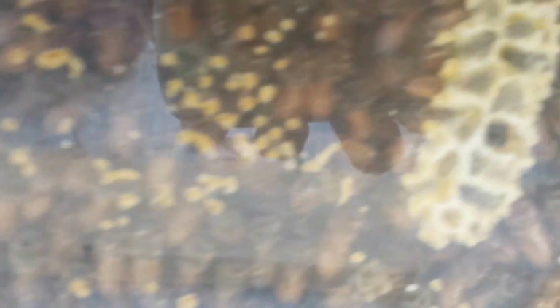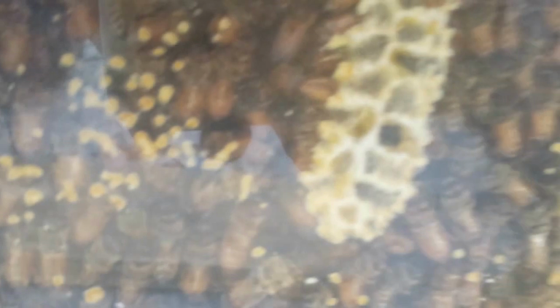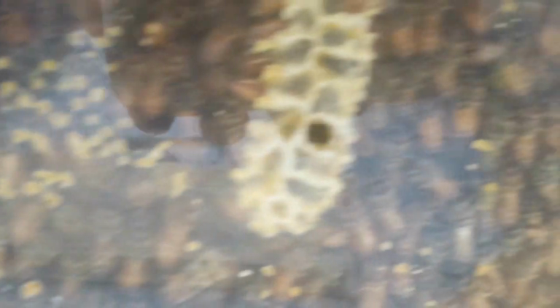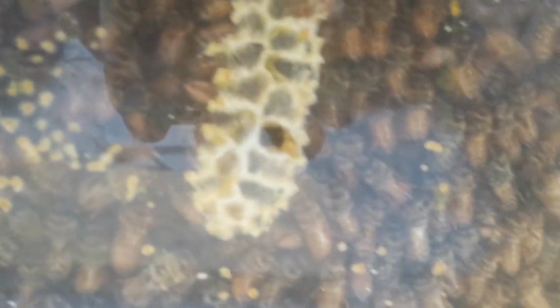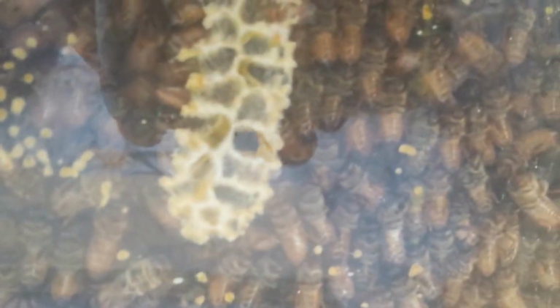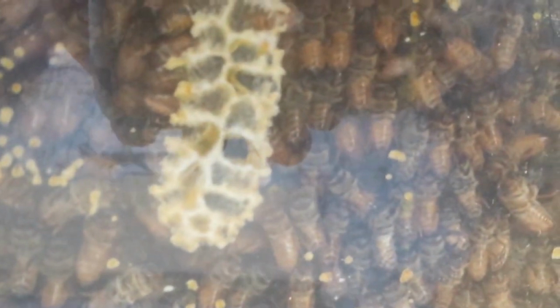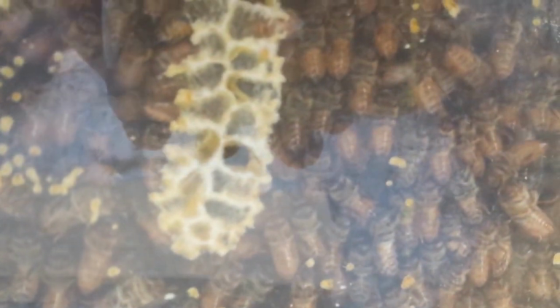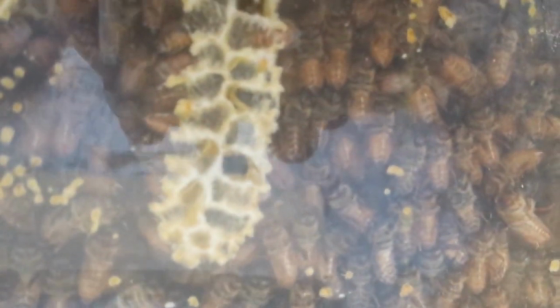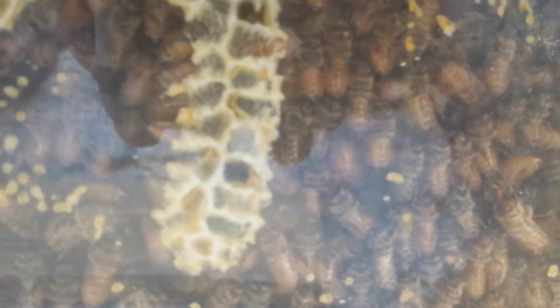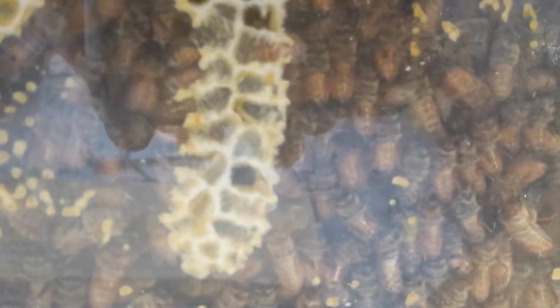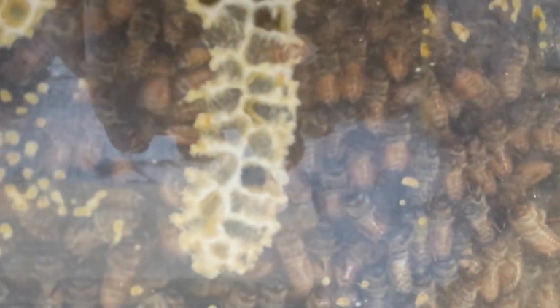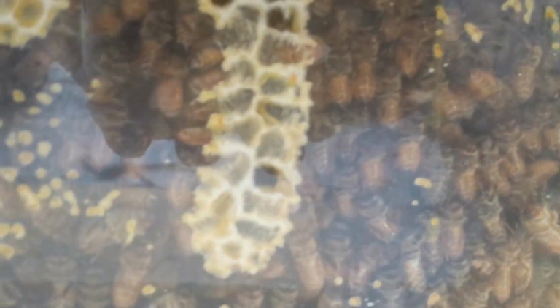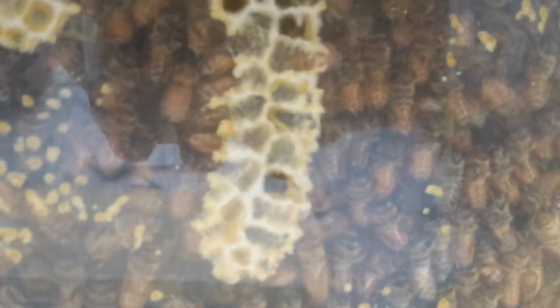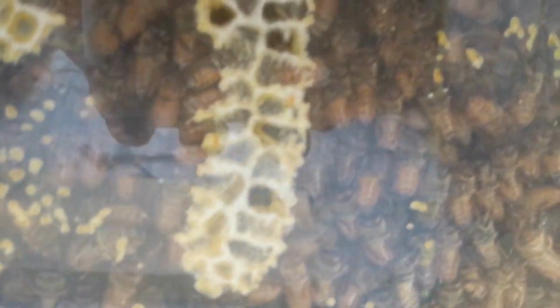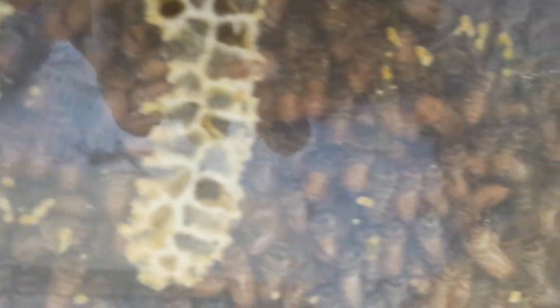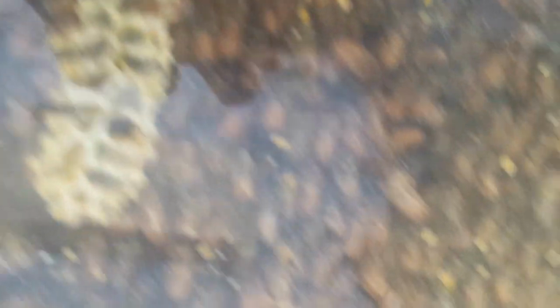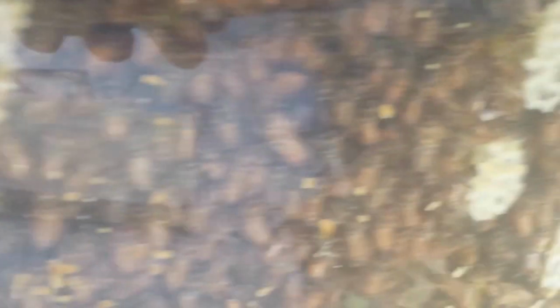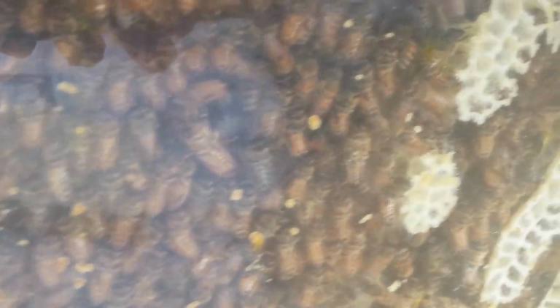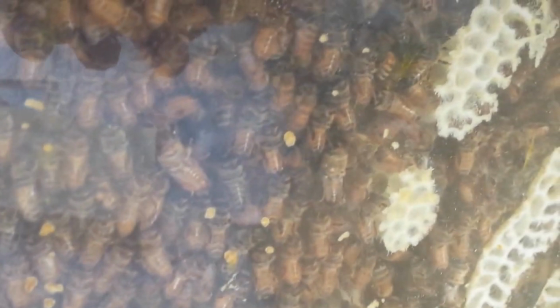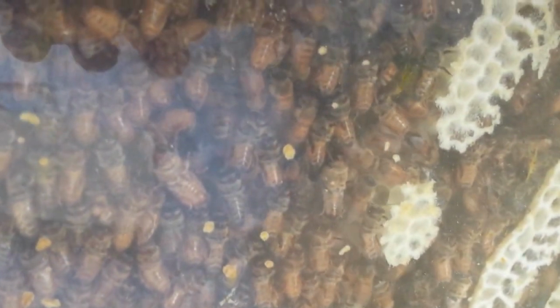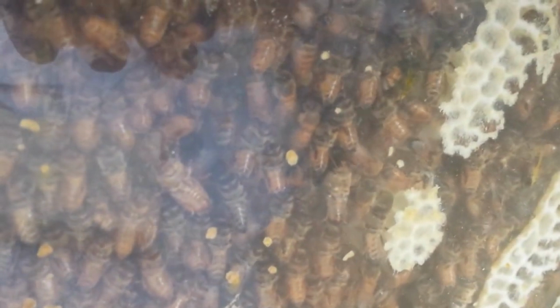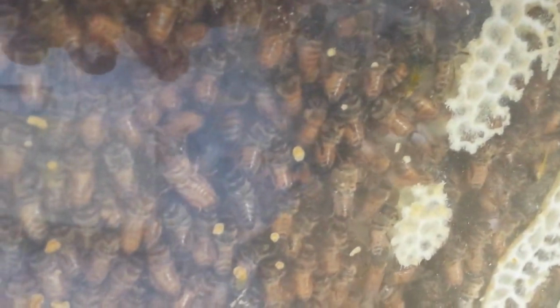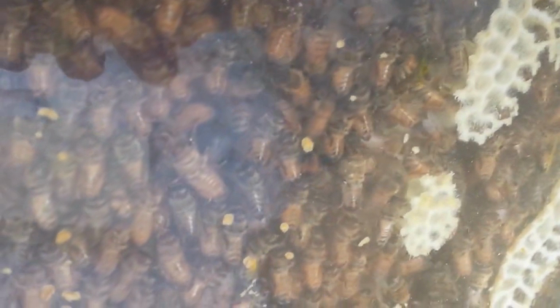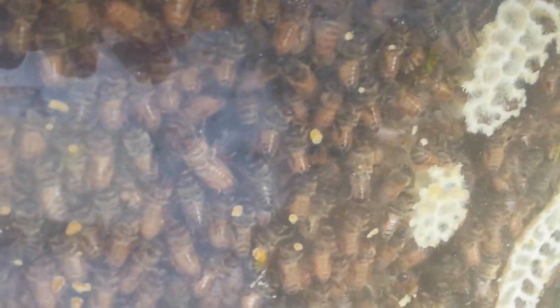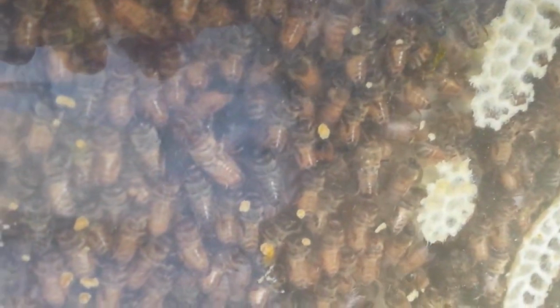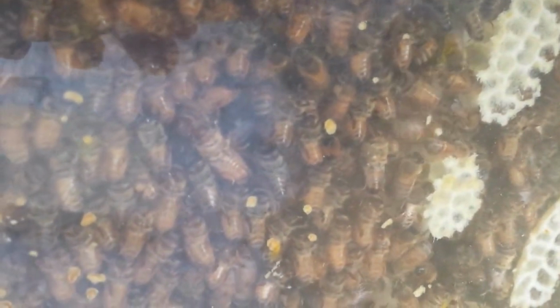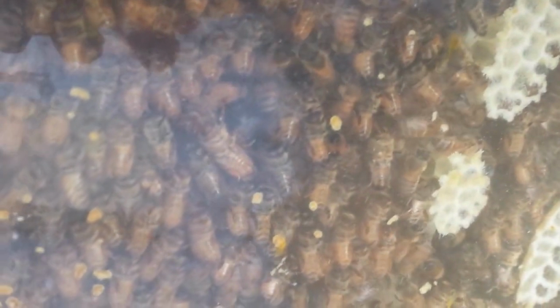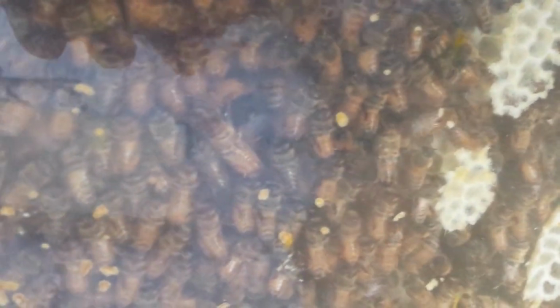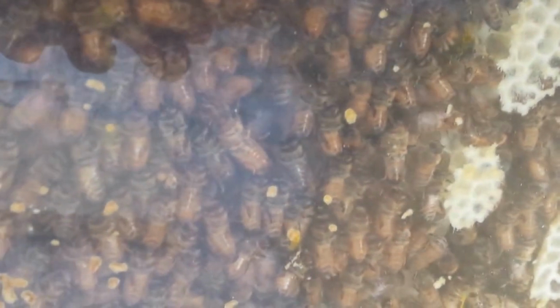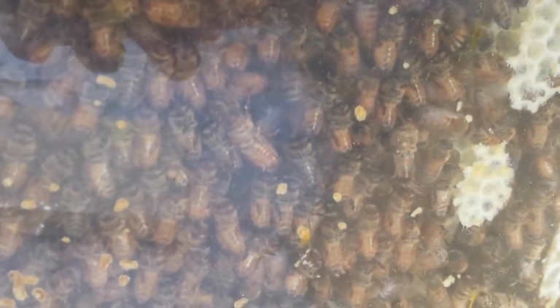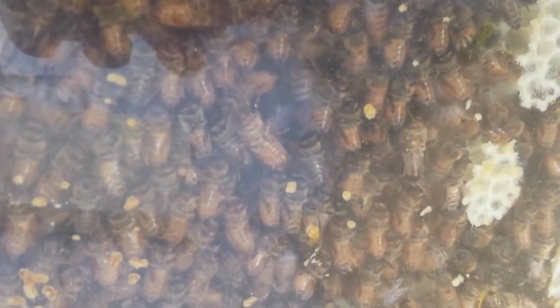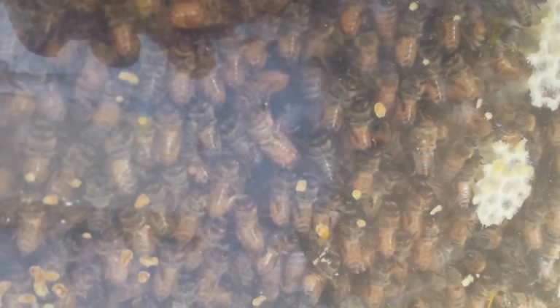They are busy. I've got two really strong colonies, they're just hard at work. Anyway, we'll keep you updated.